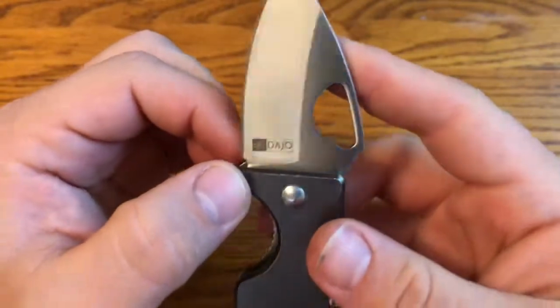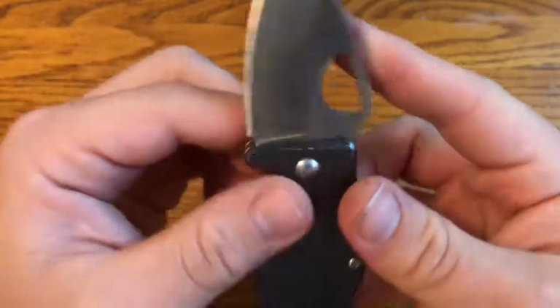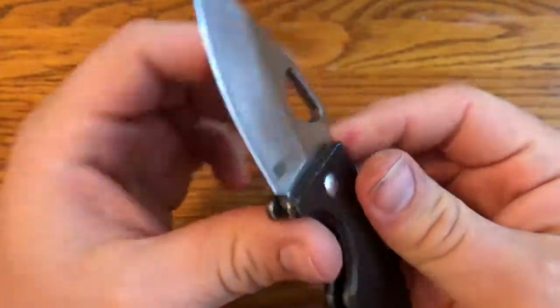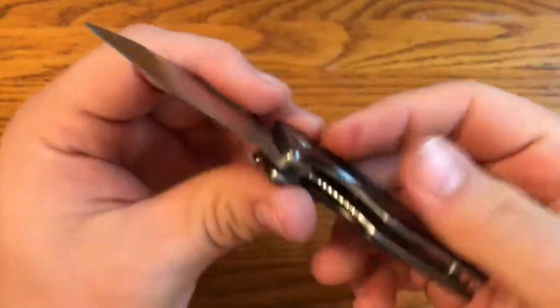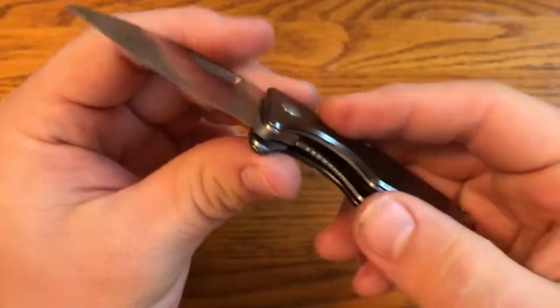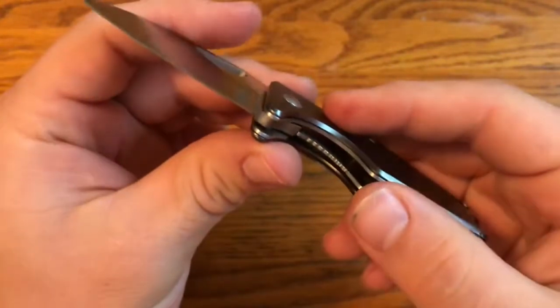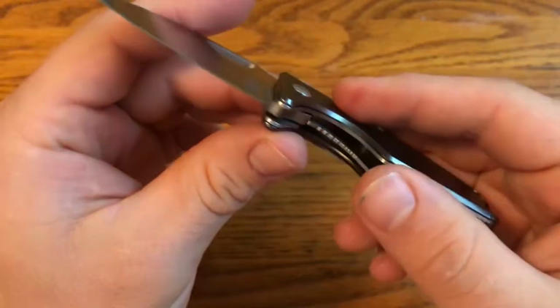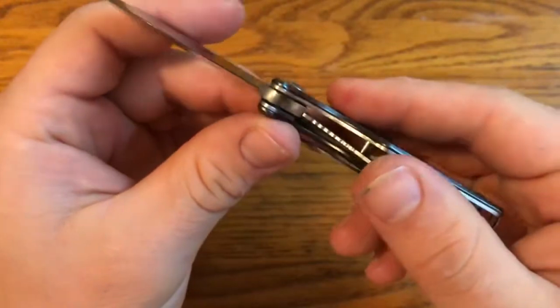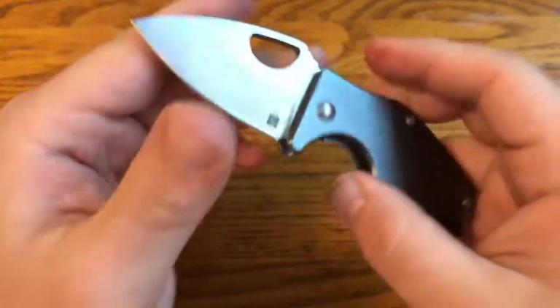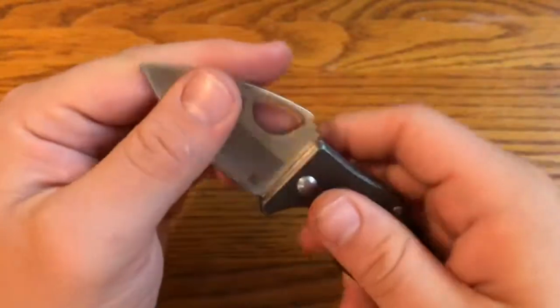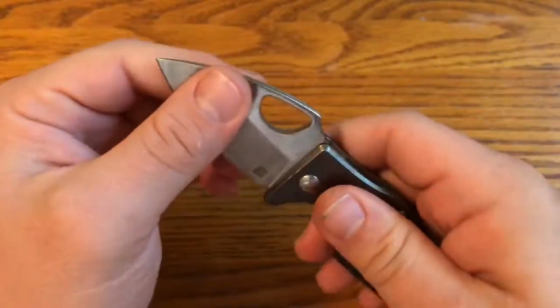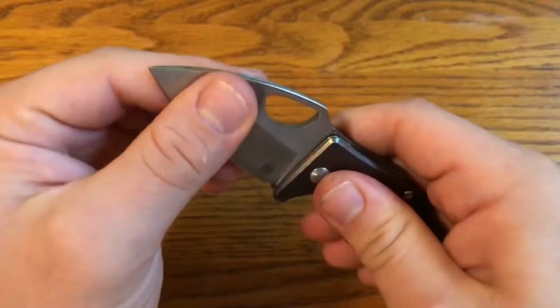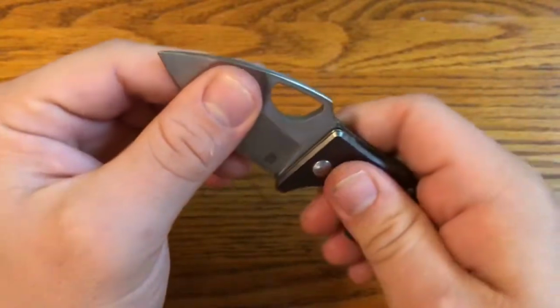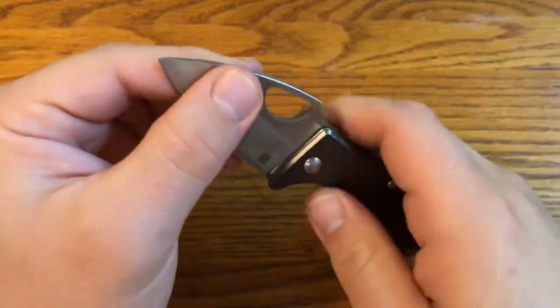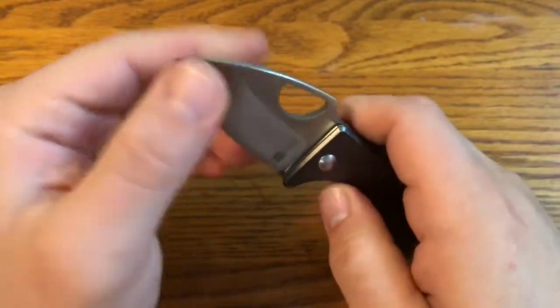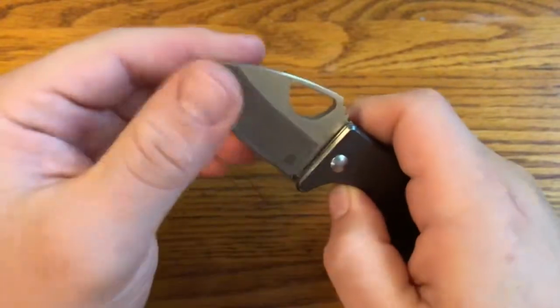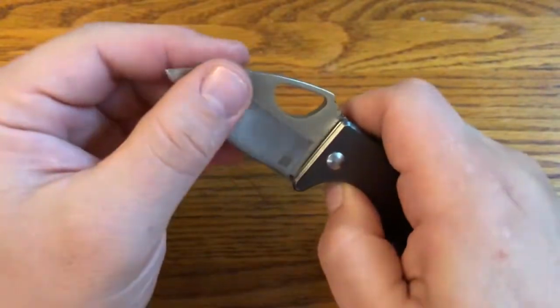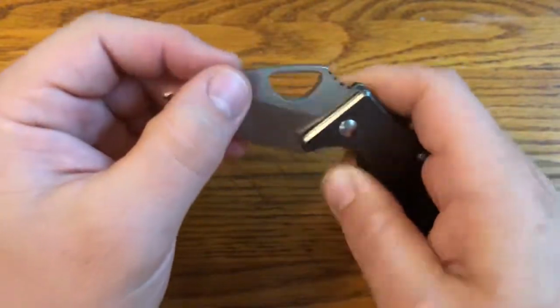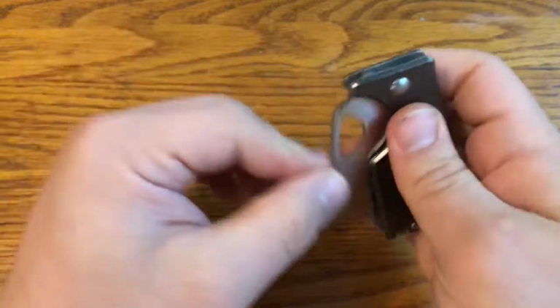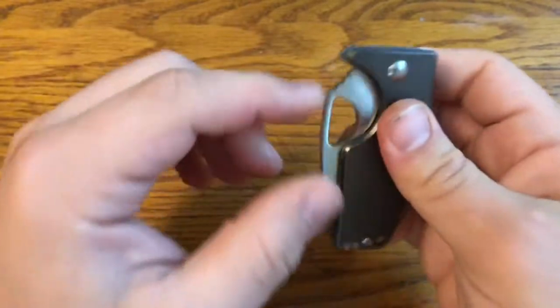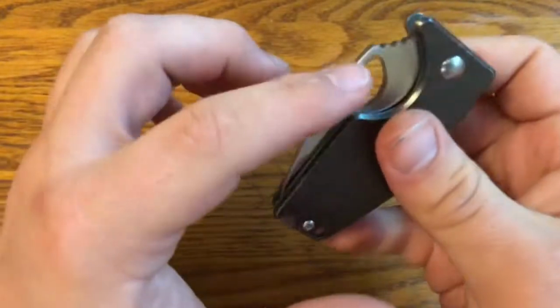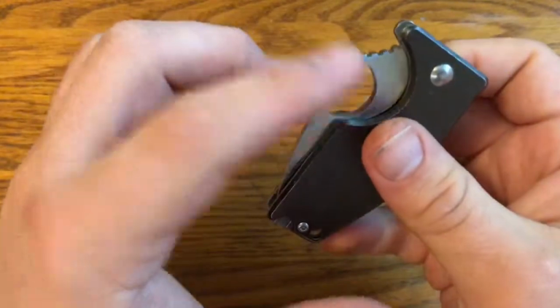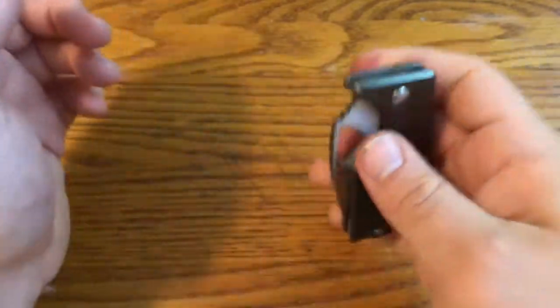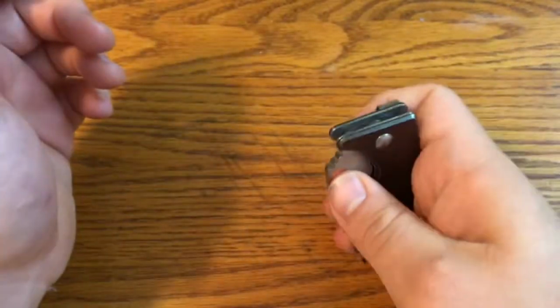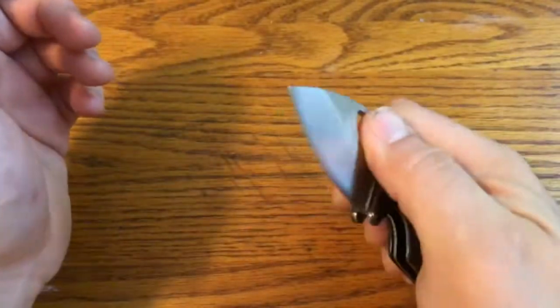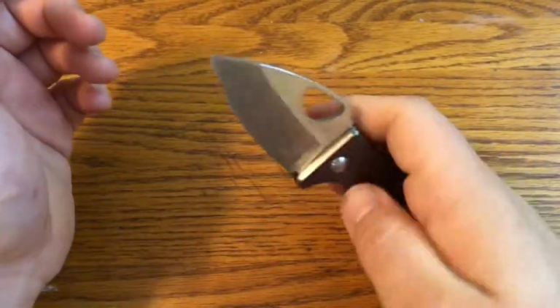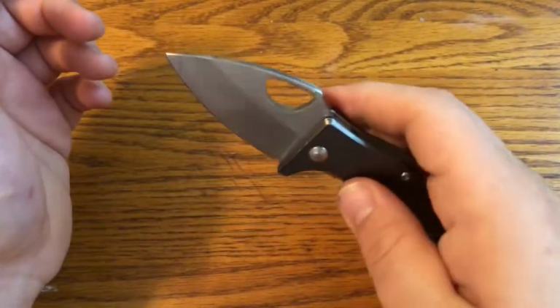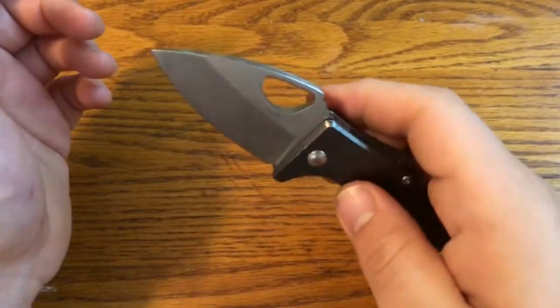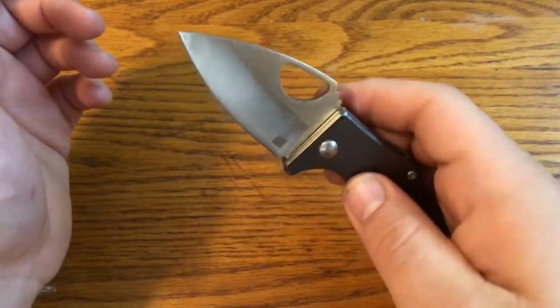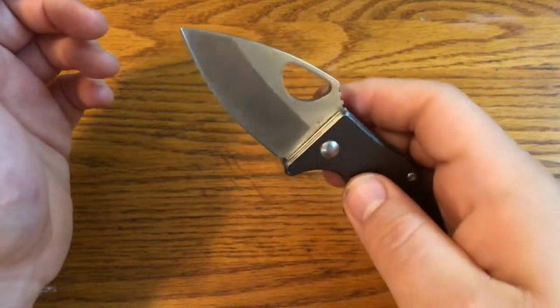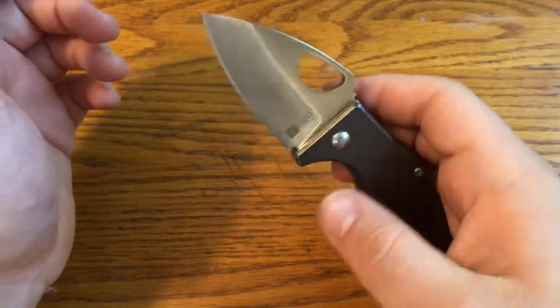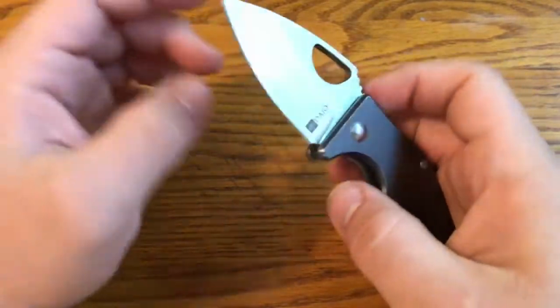It's a liner lock and it does lock up solid — no play in any direction. You can see it has kind of a half circle for opening, which makes it relatively easy to open.